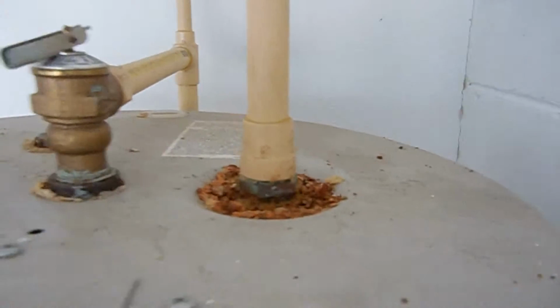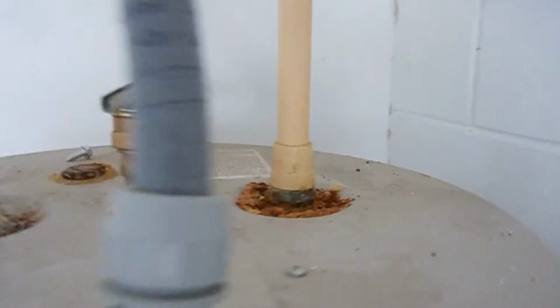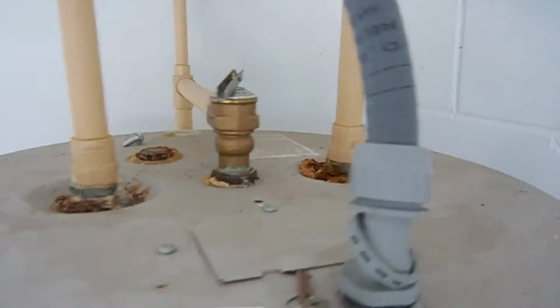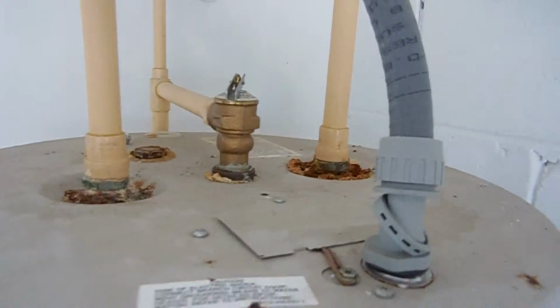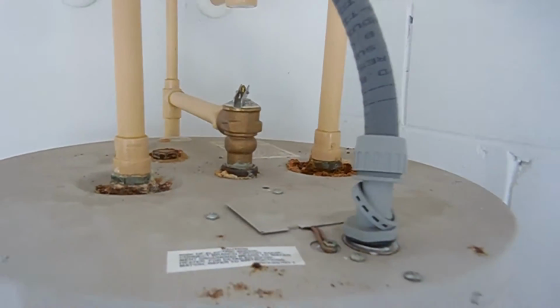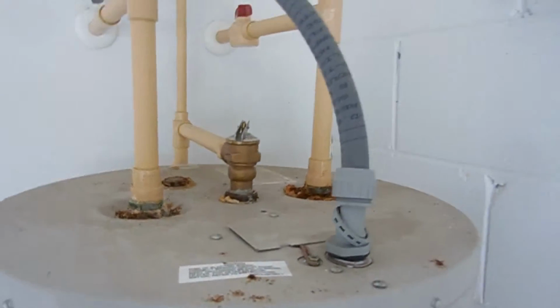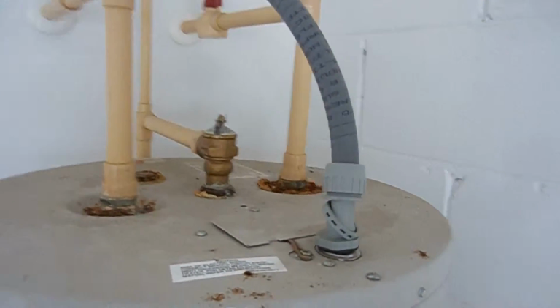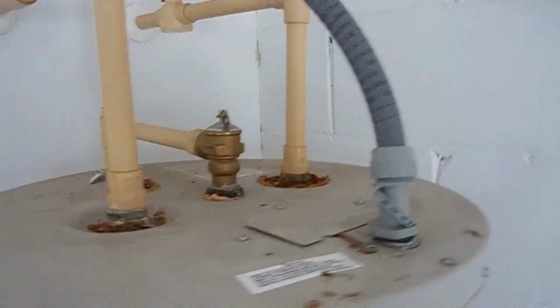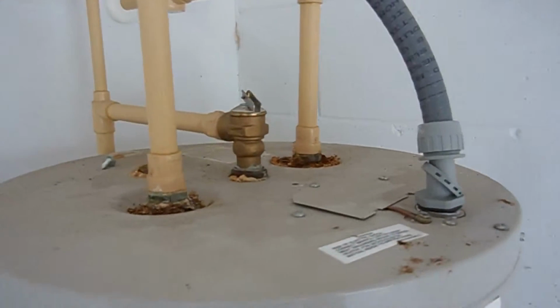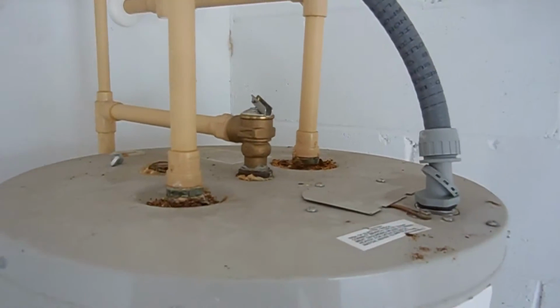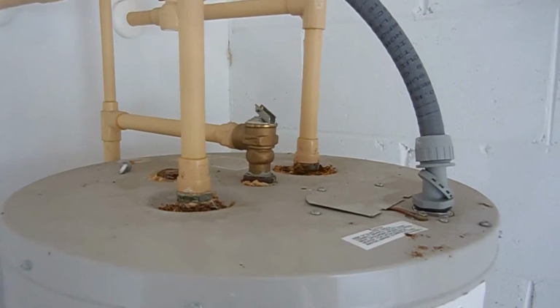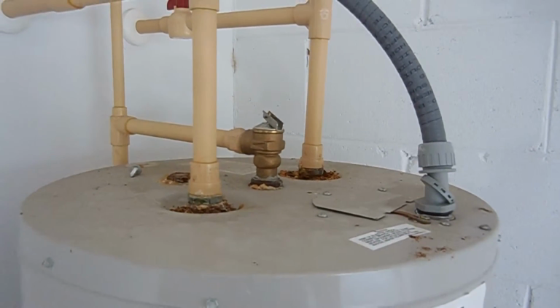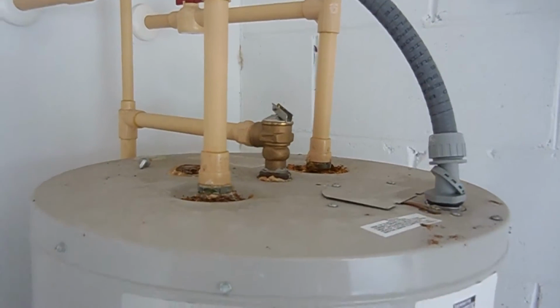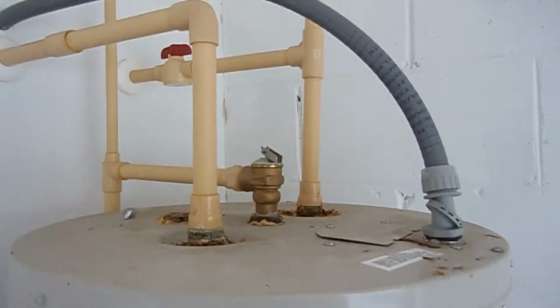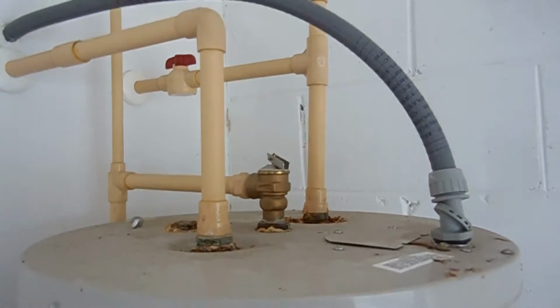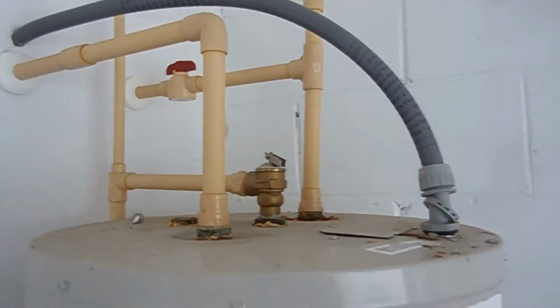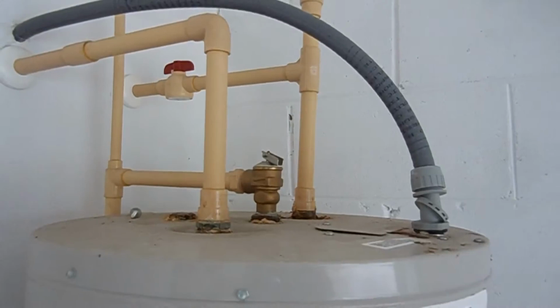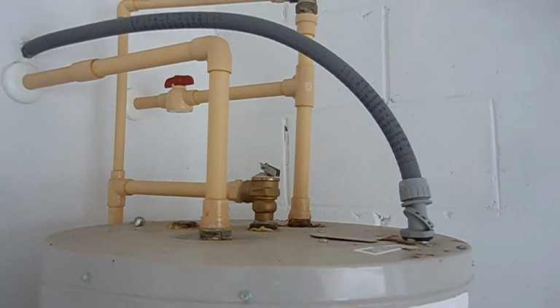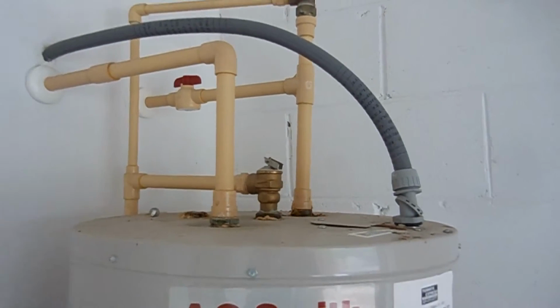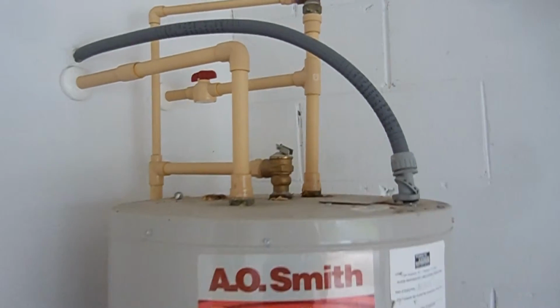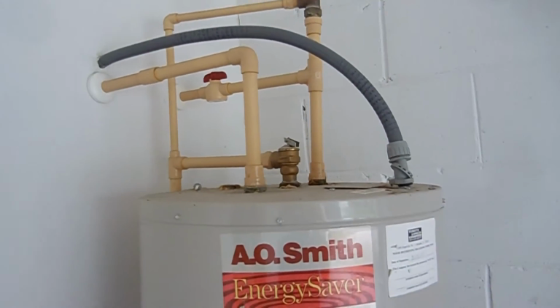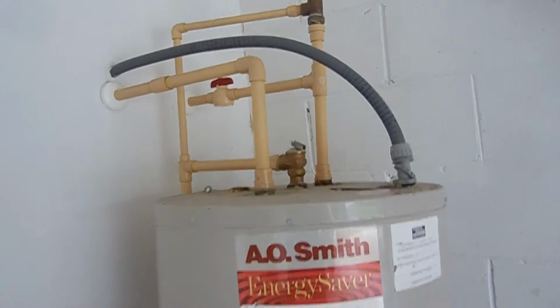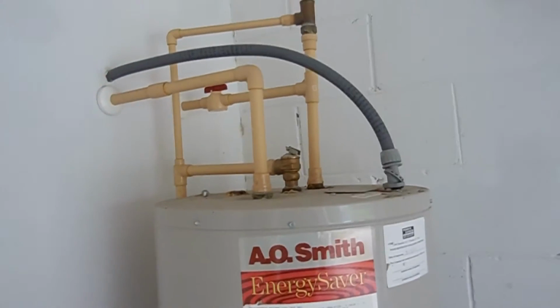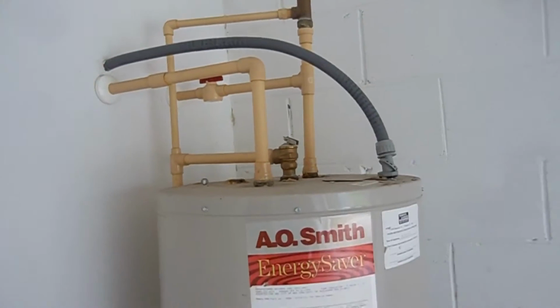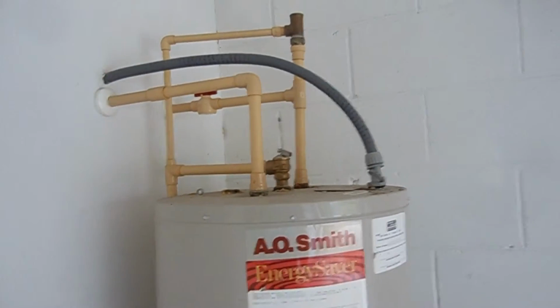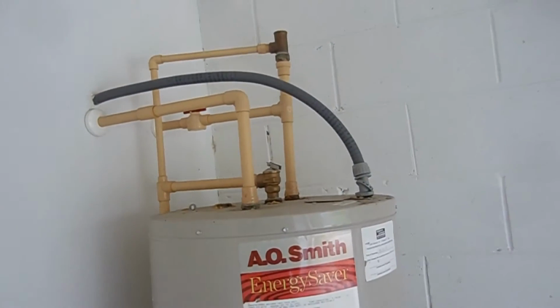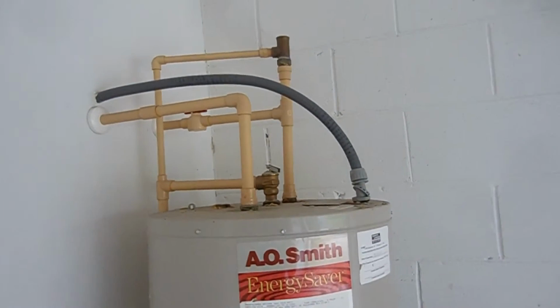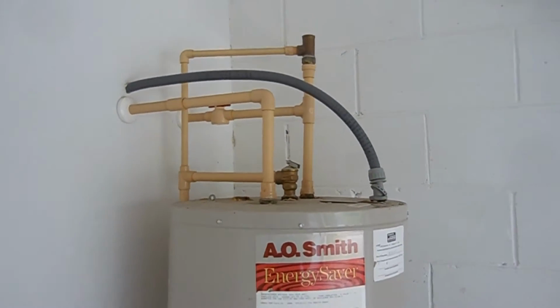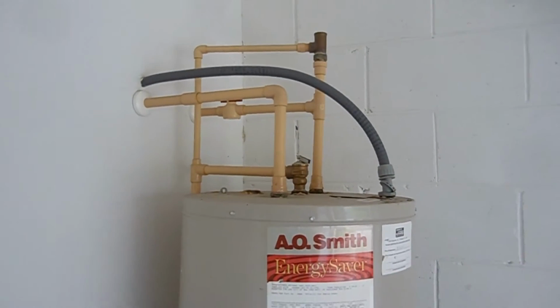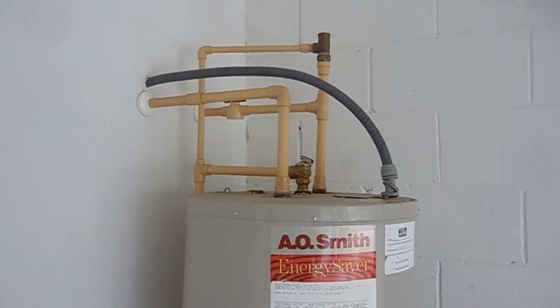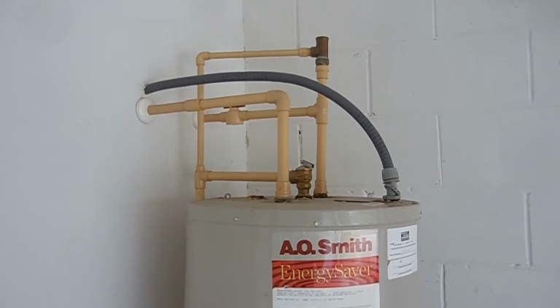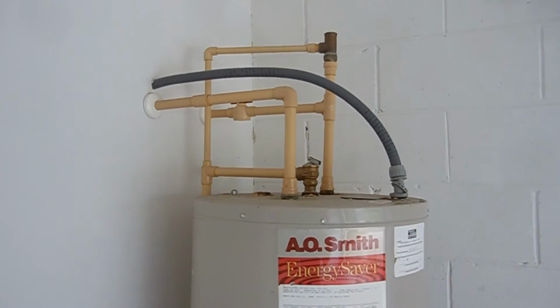So I'm going to say replacement of the water heater is probably in the near future for you. Regardless of the results, if we come back when power is on, replacing the water heater is probably going to be a reality.